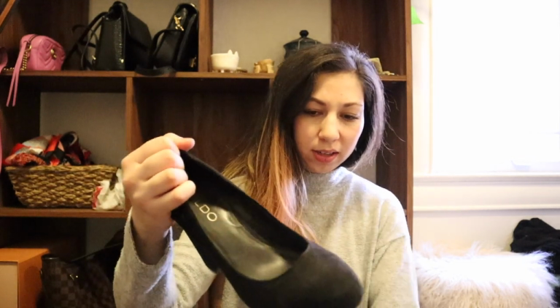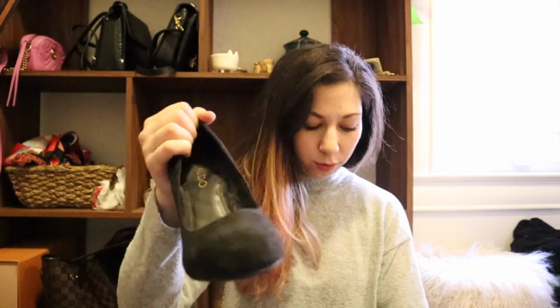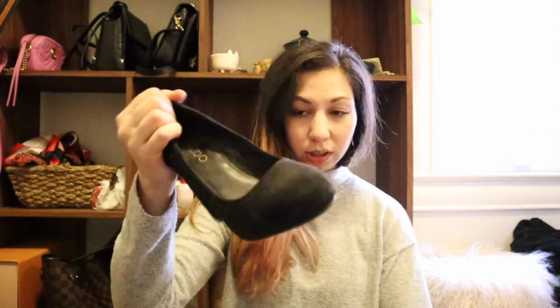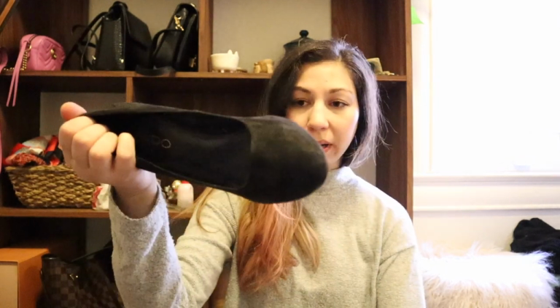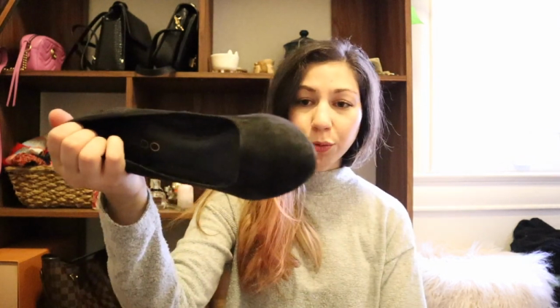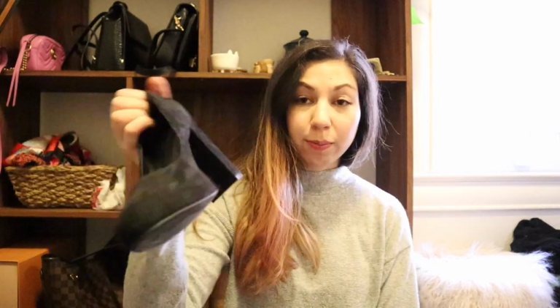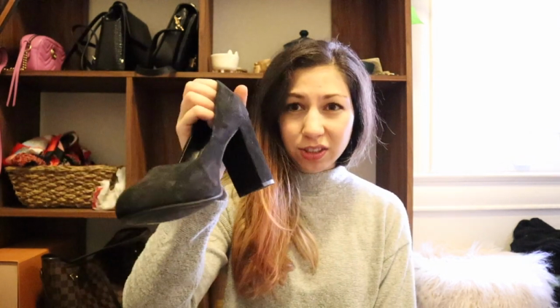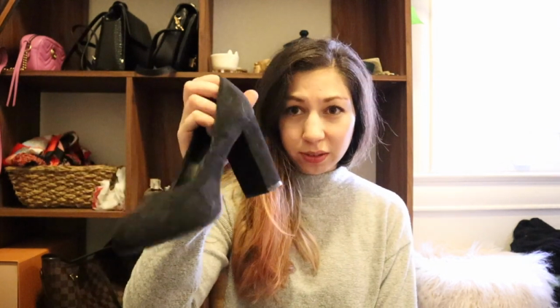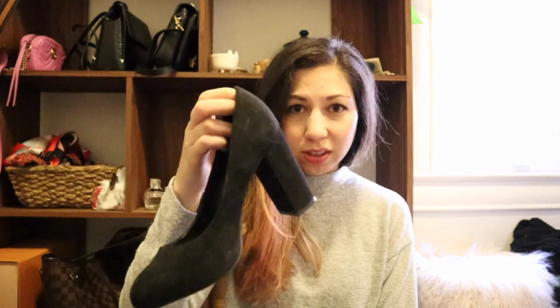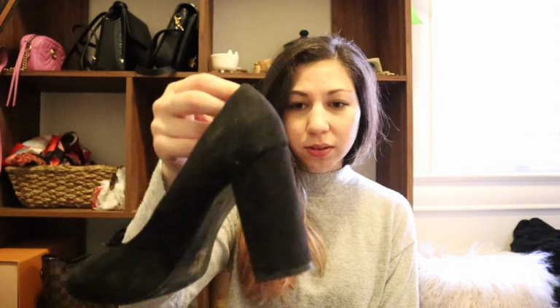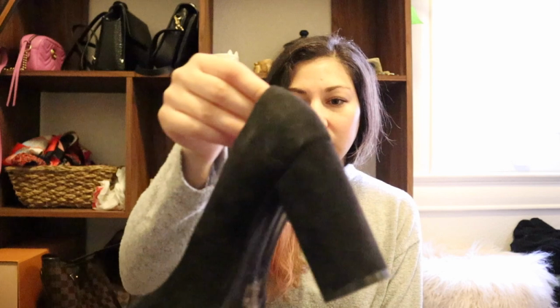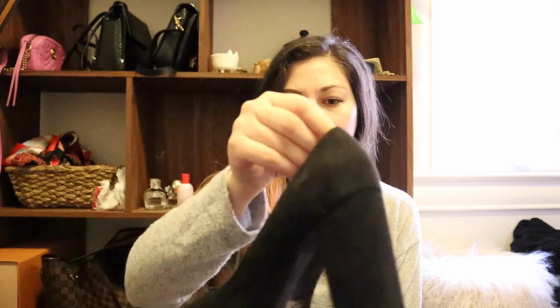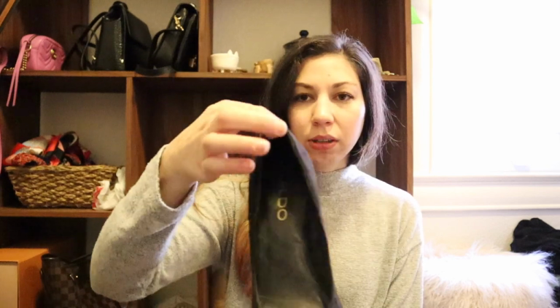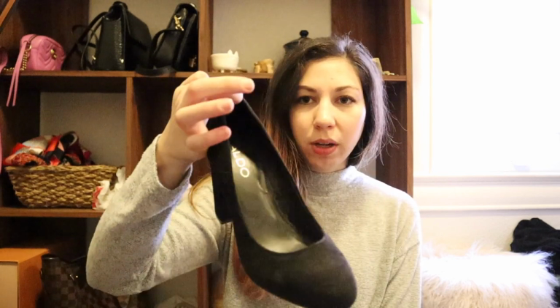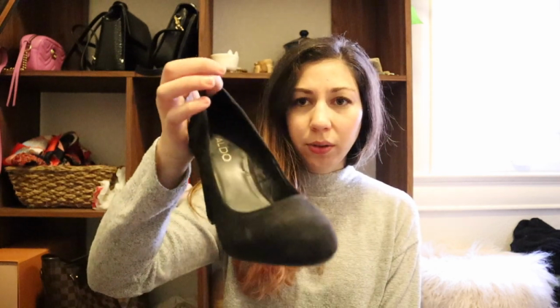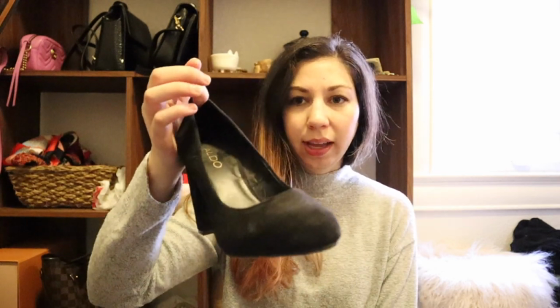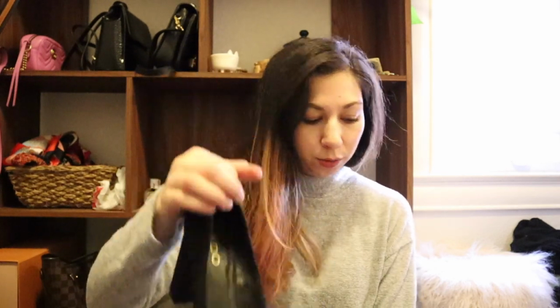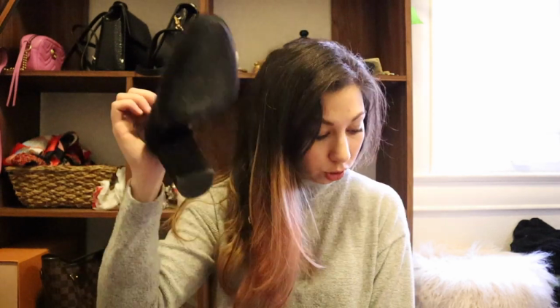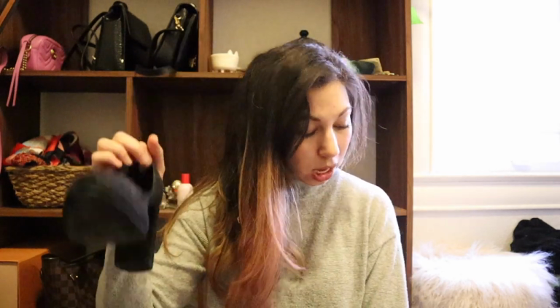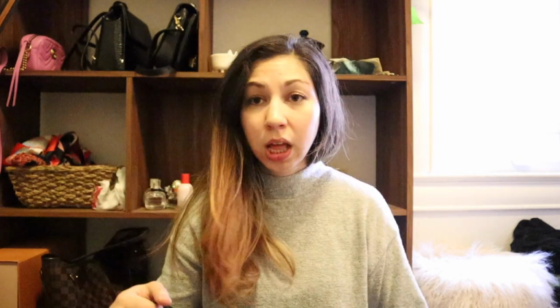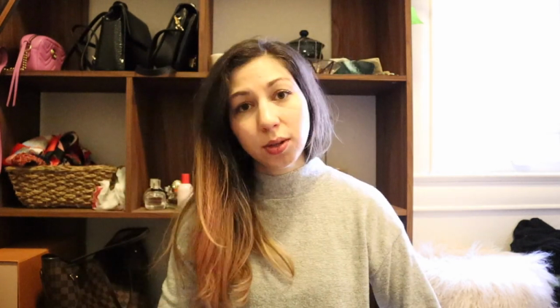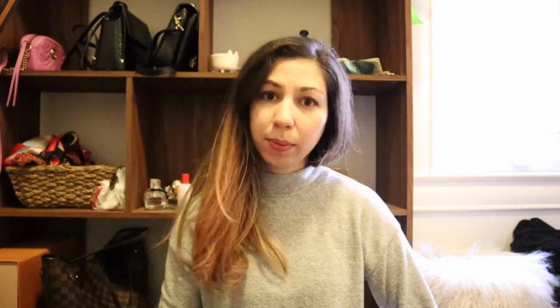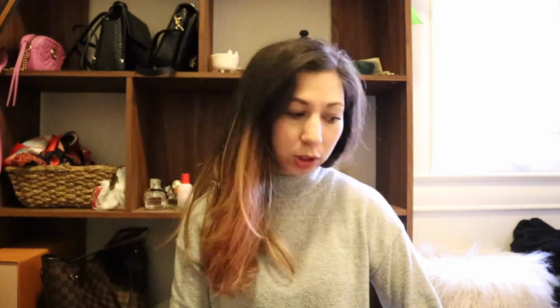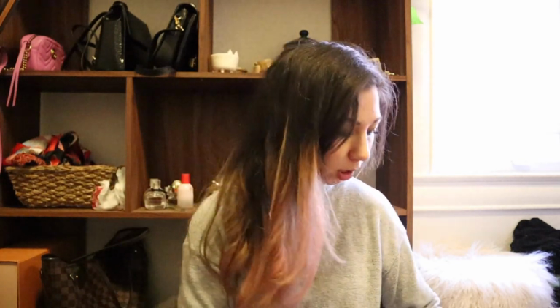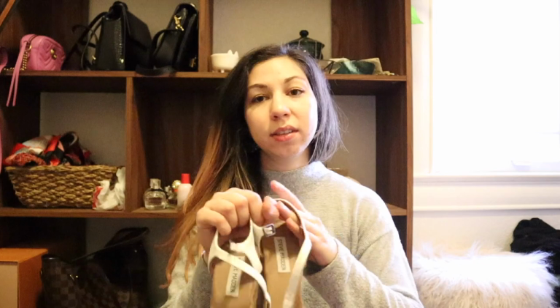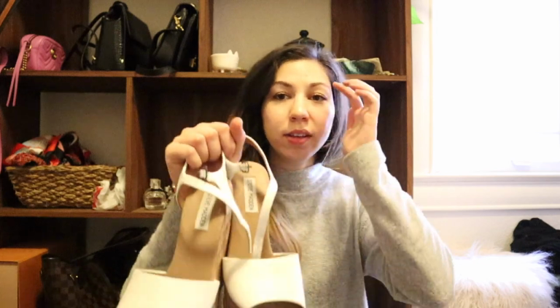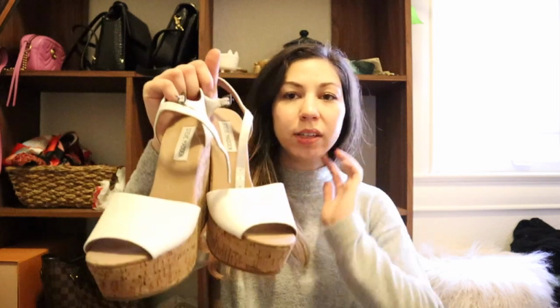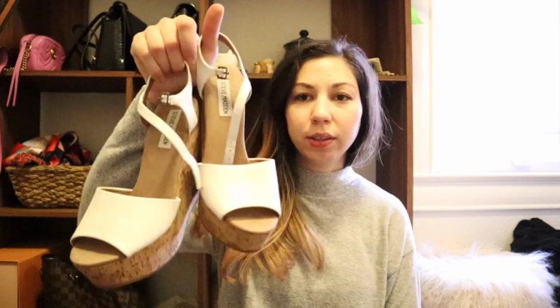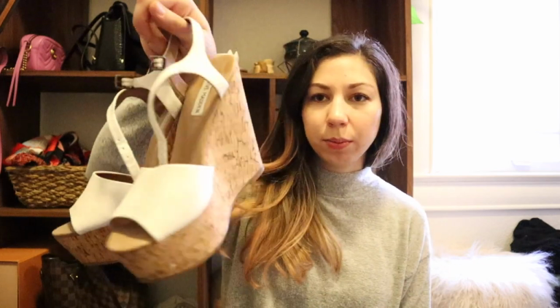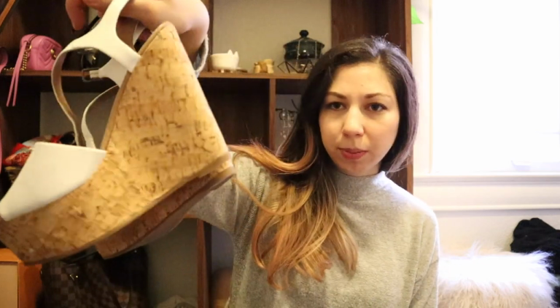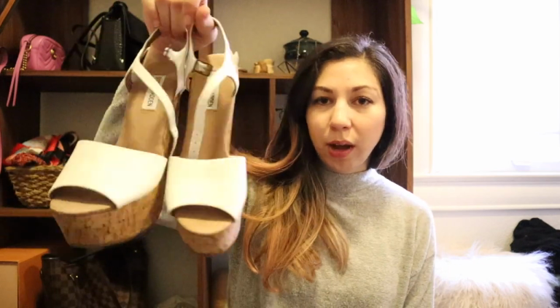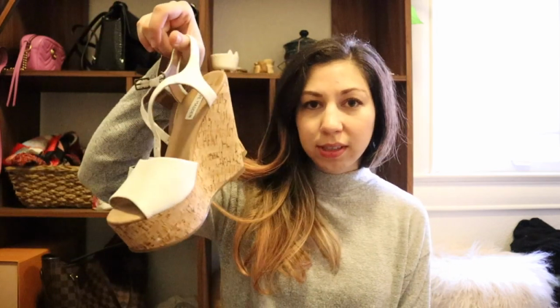These are up on my Poshmark — I ordered them on Amazon for work but they don't fit me and I never returned them. They're really cute, they're from Aldo. If you're interested they will be up on my Poshmark.